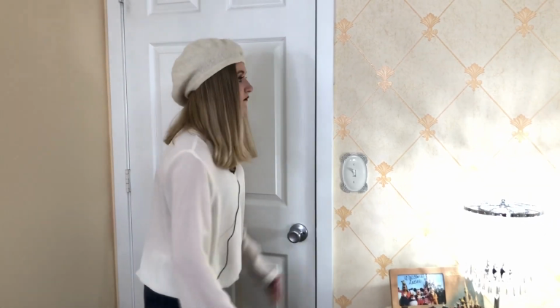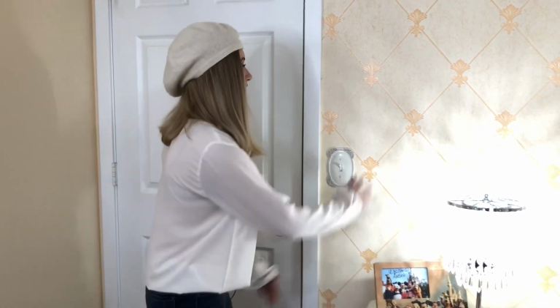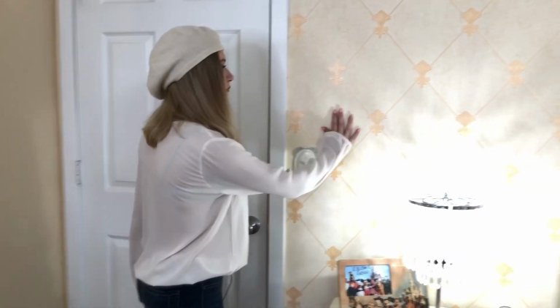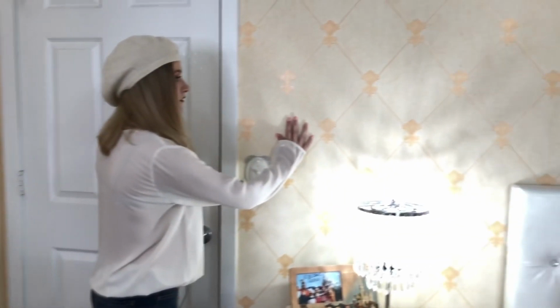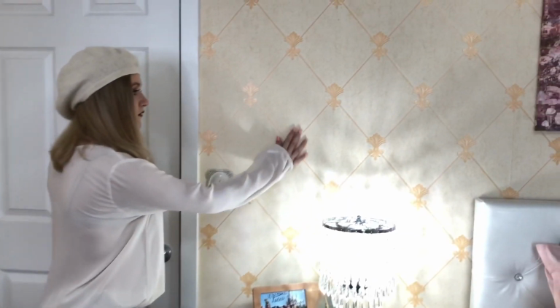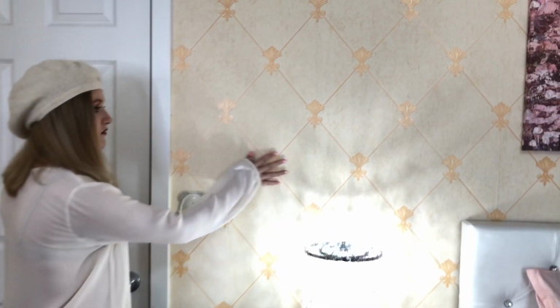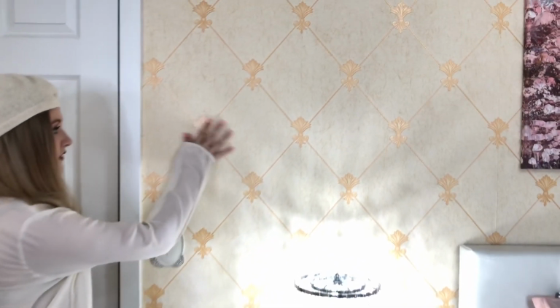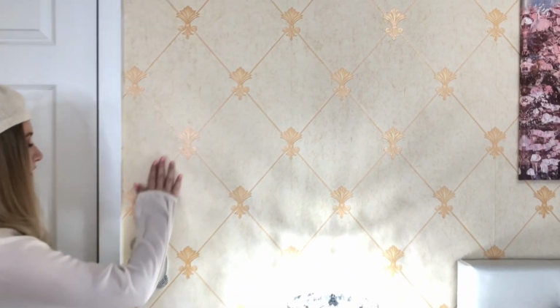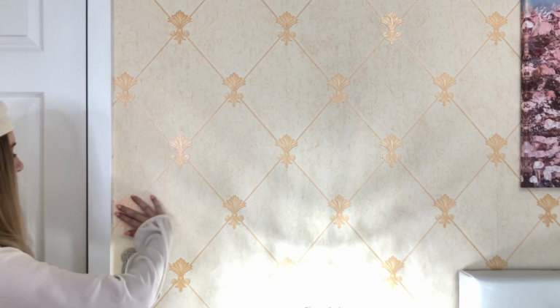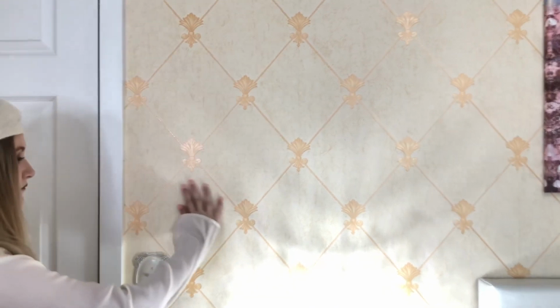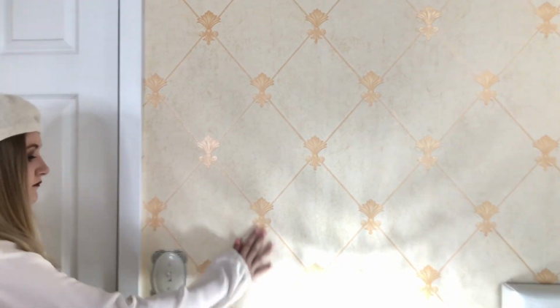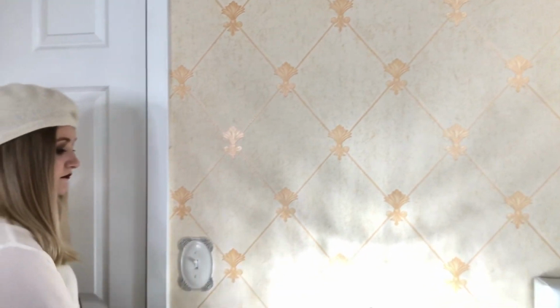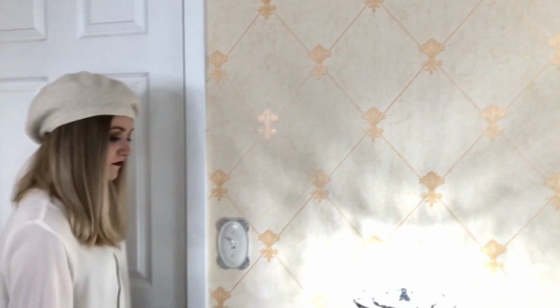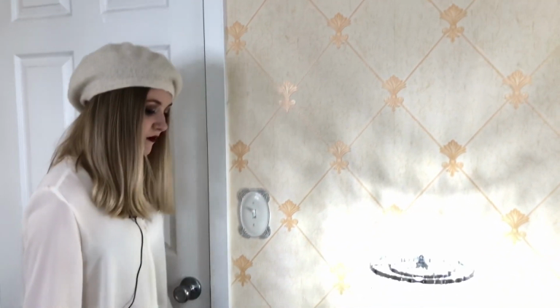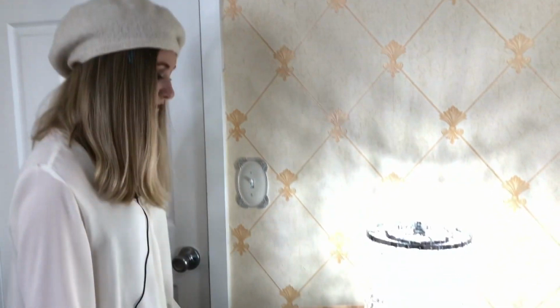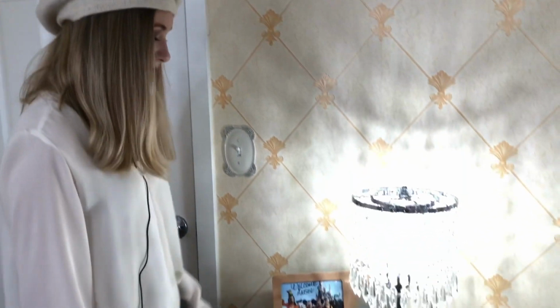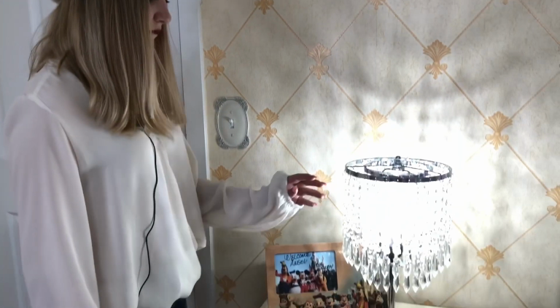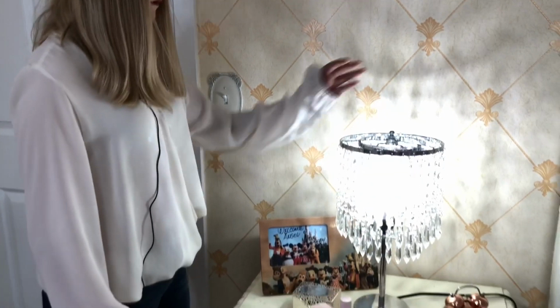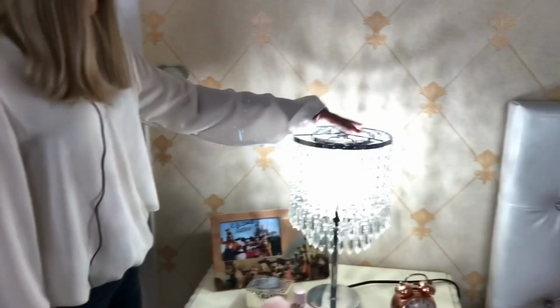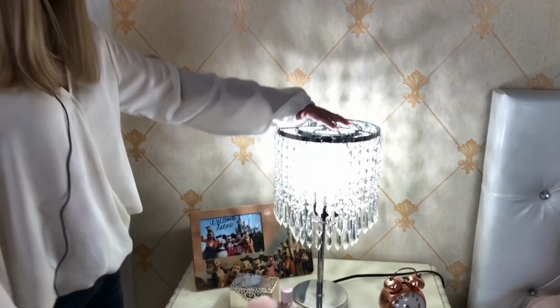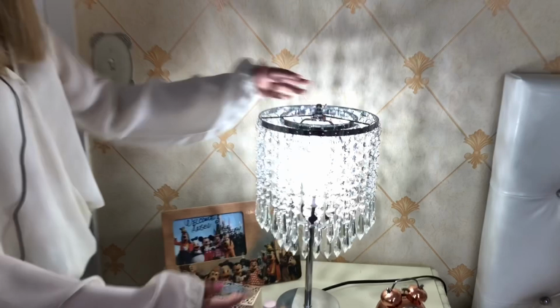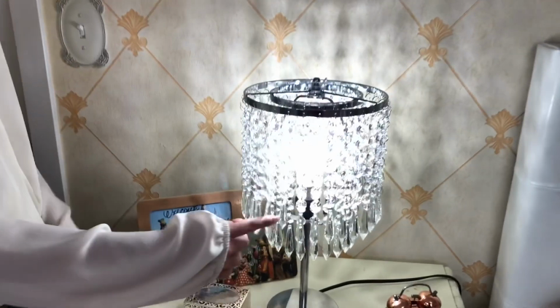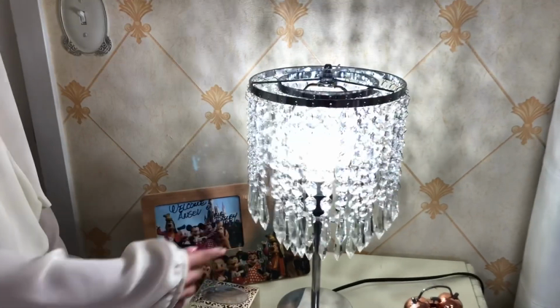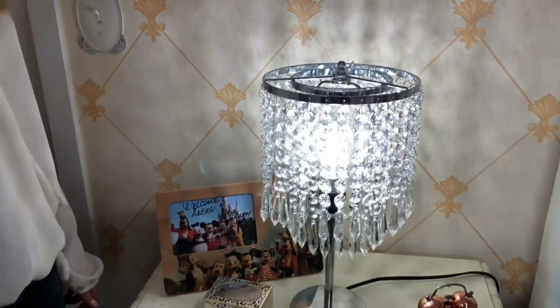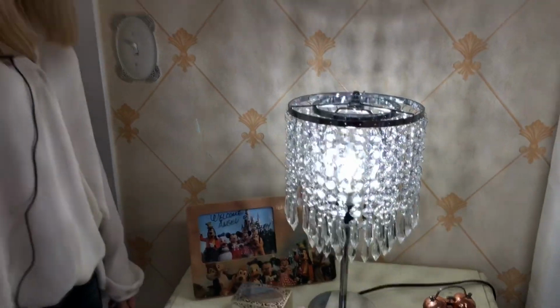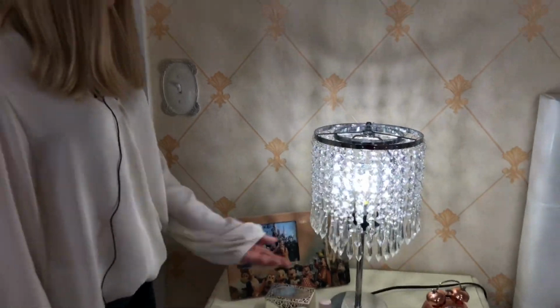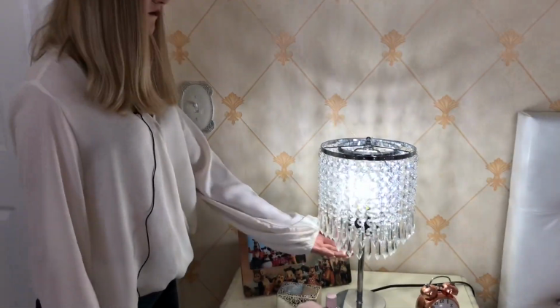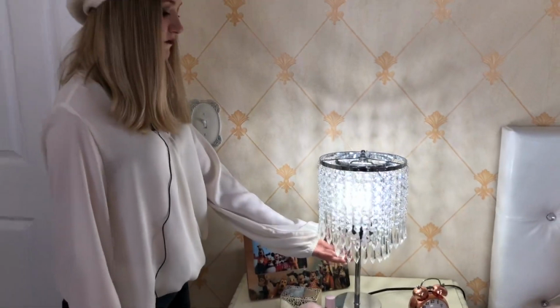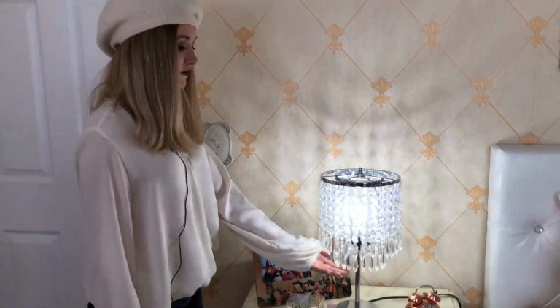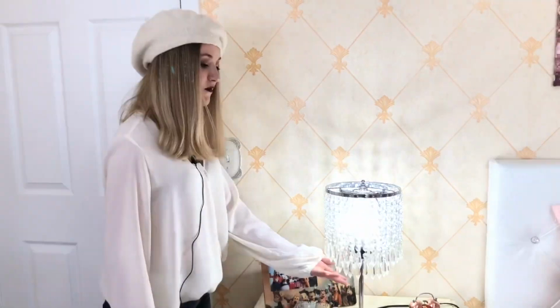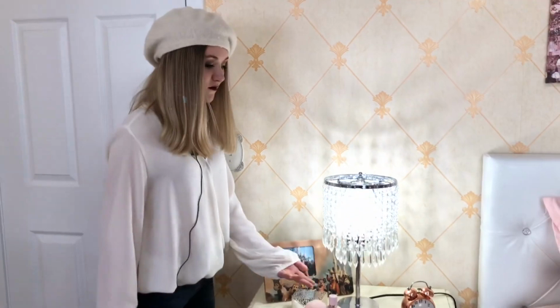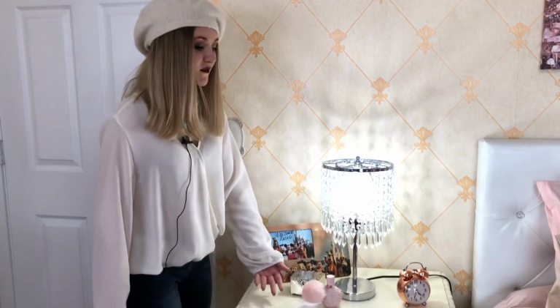I got new wallpaper on my walls — it's textured. I also got a lamp. It took me a little bit to put together but it's very pretty, so it was worth it.